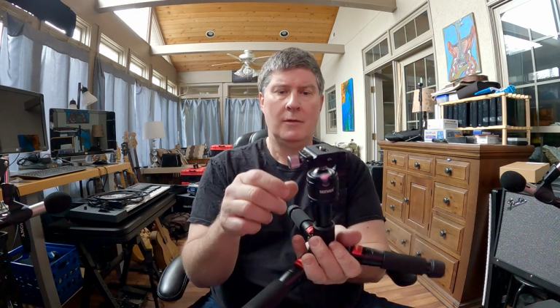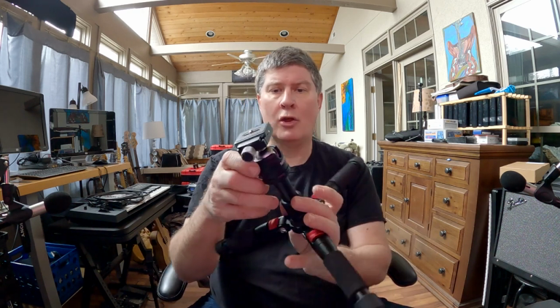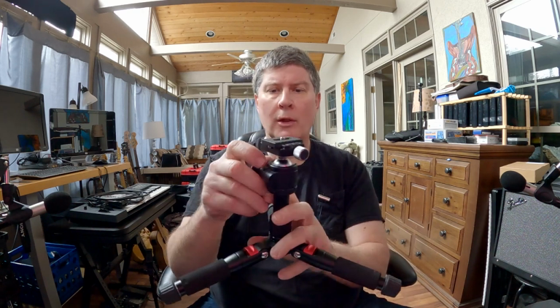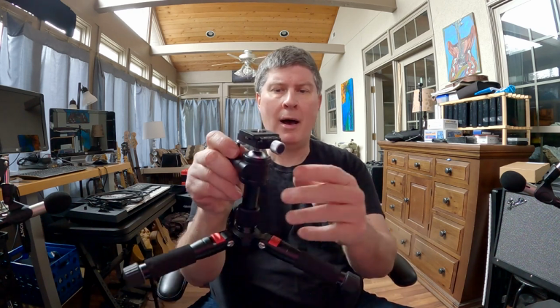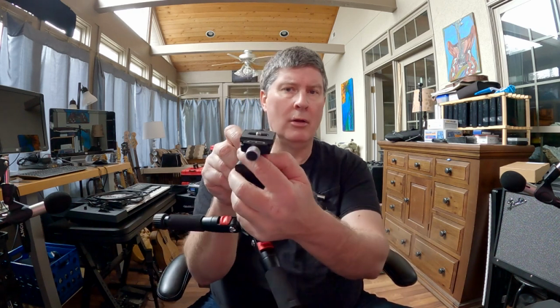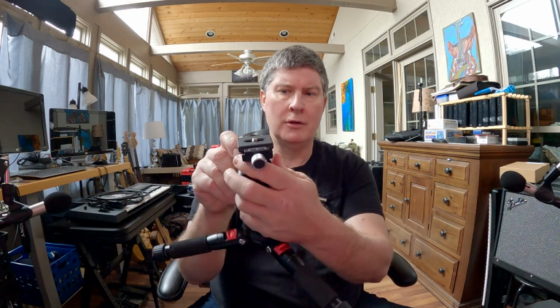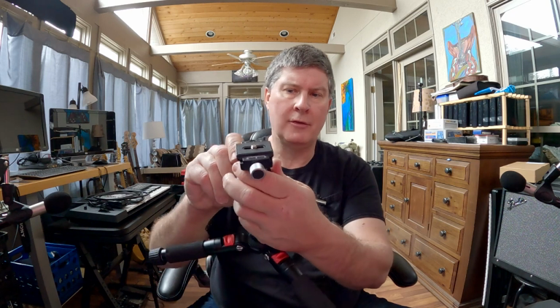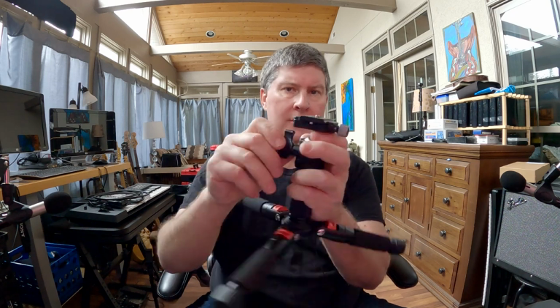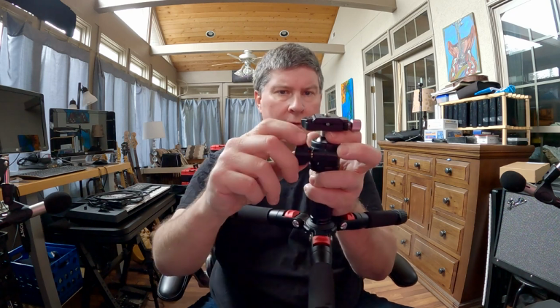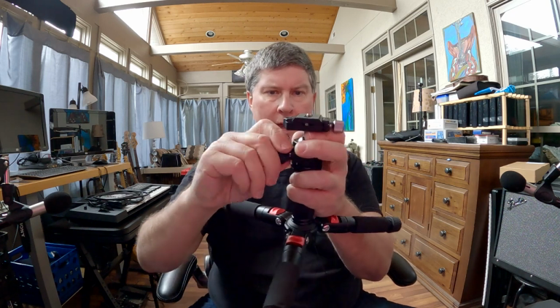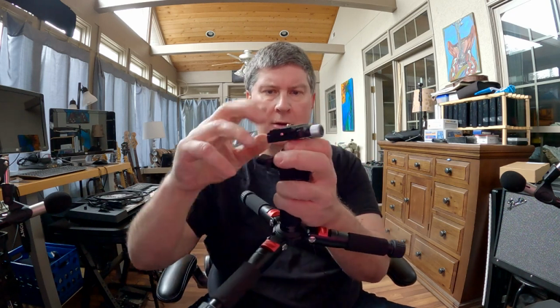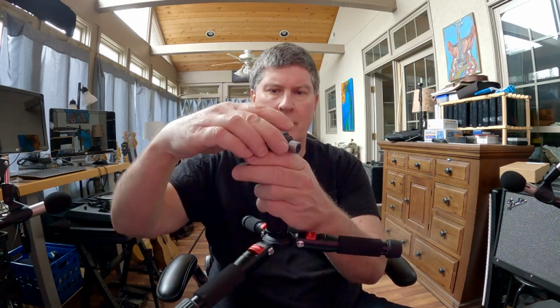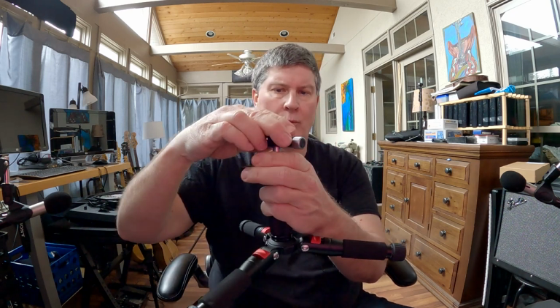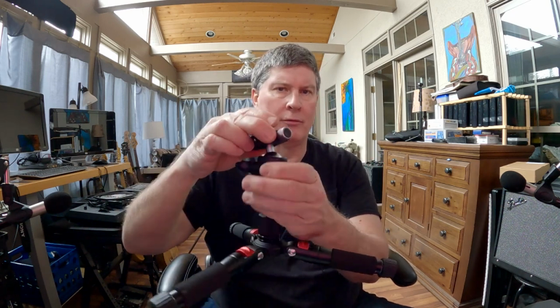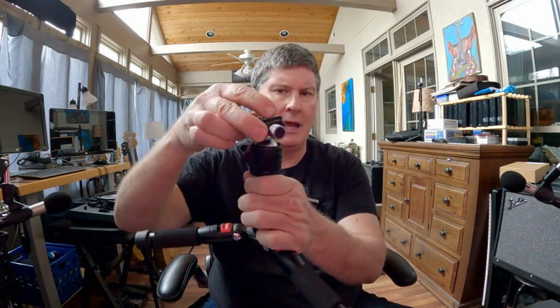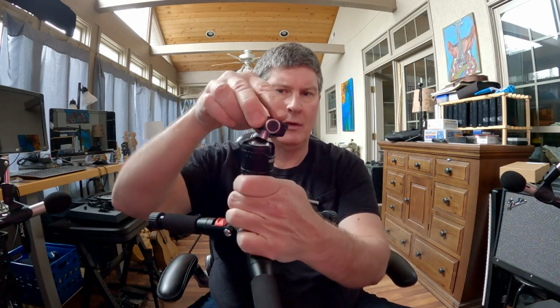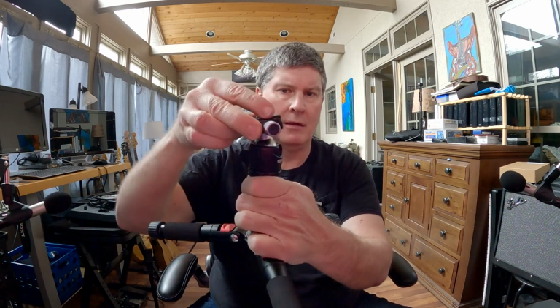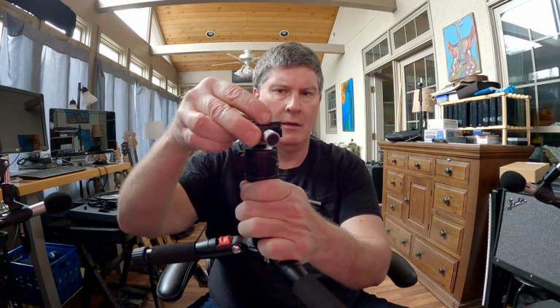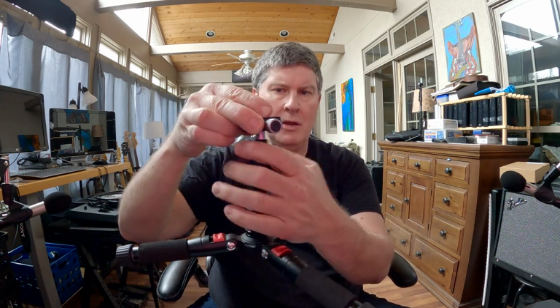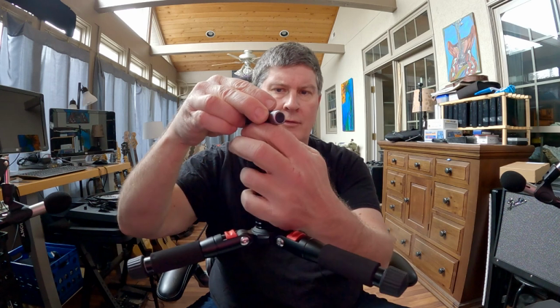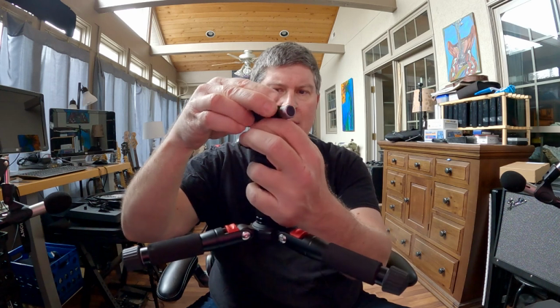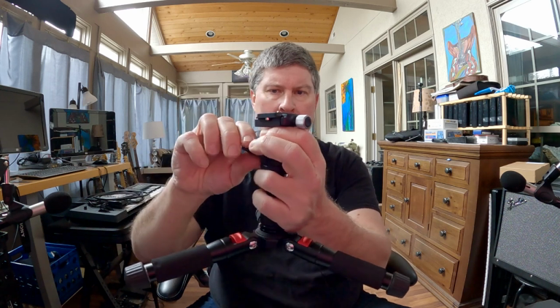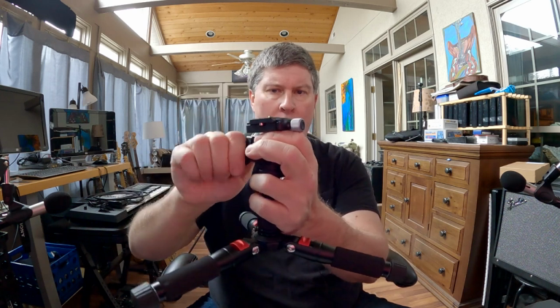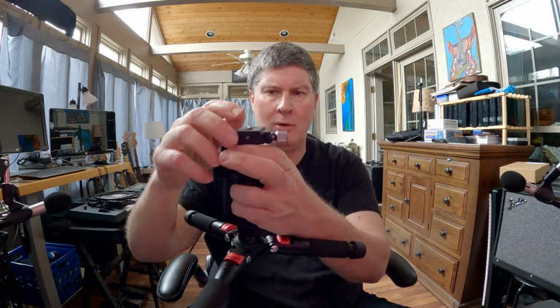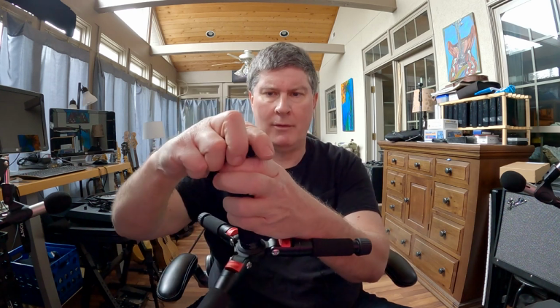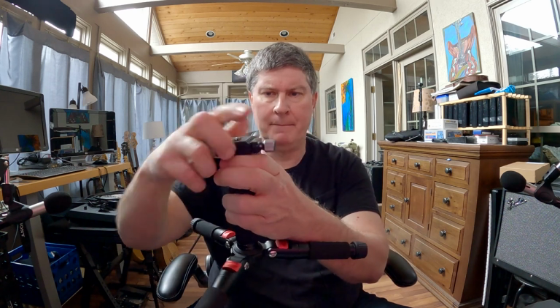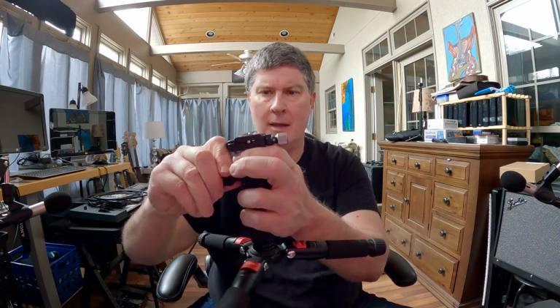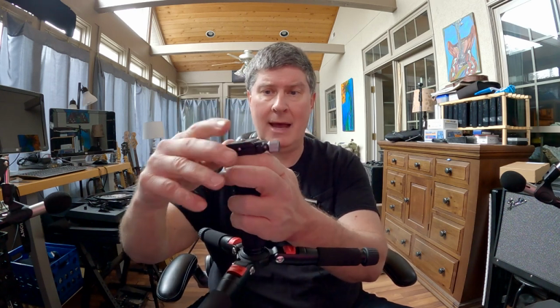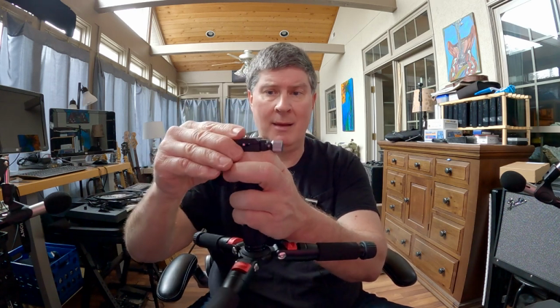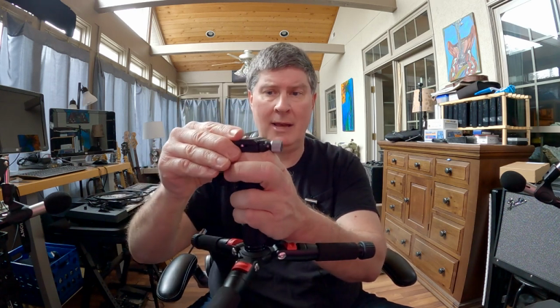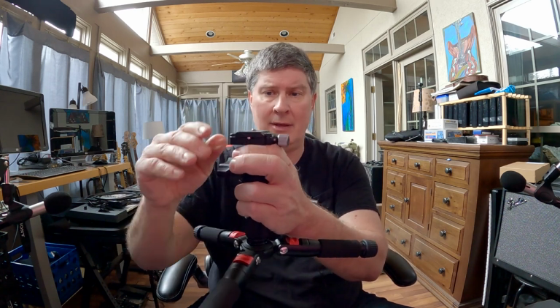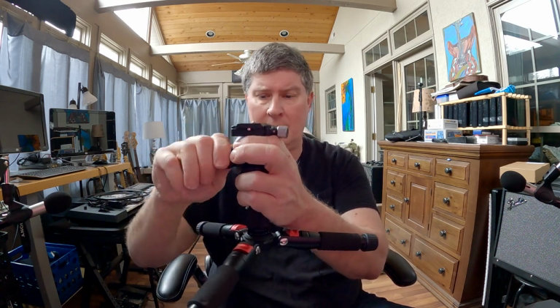It's got a cool little ball head. You just loosen this up here, and then everything swivels really nicely. You can just dial it into whatever level you want. It tightens up really nice and tight, too.